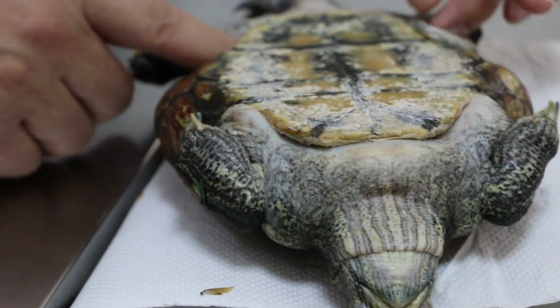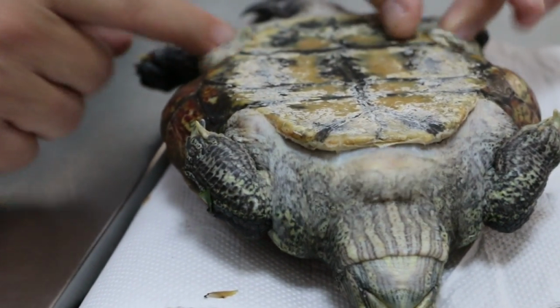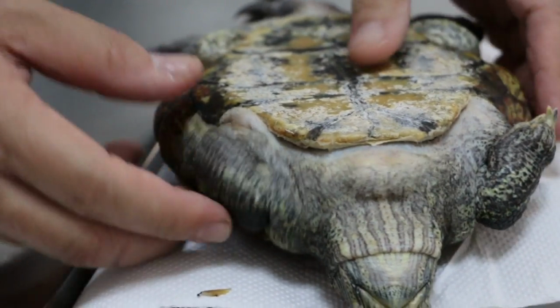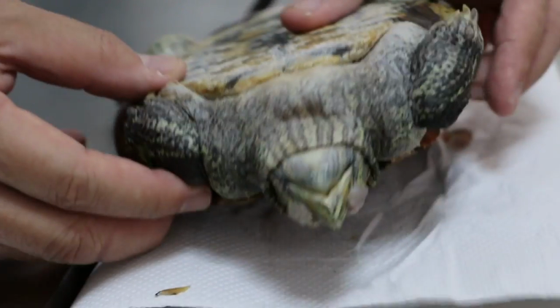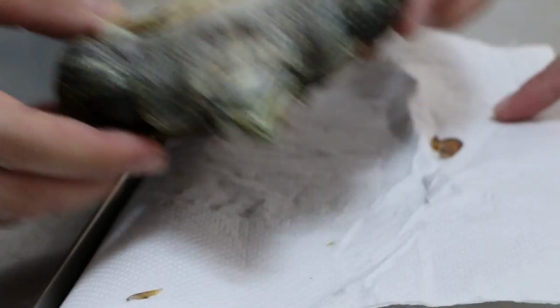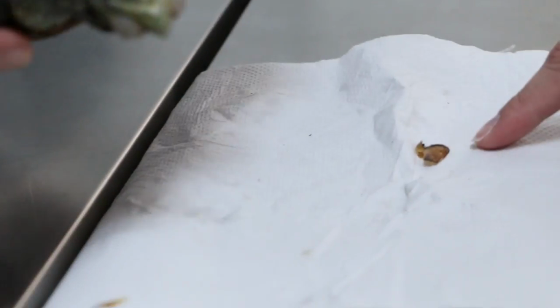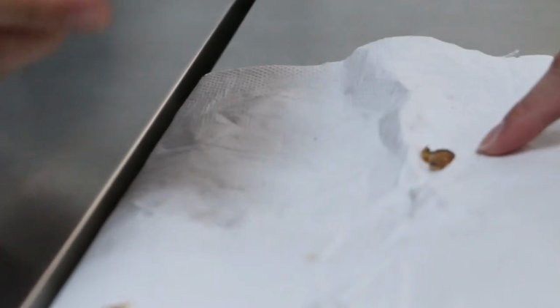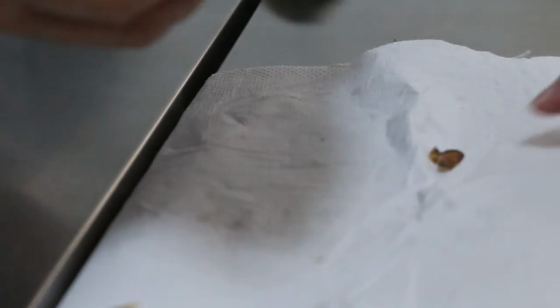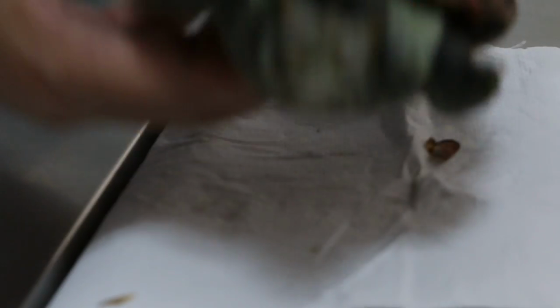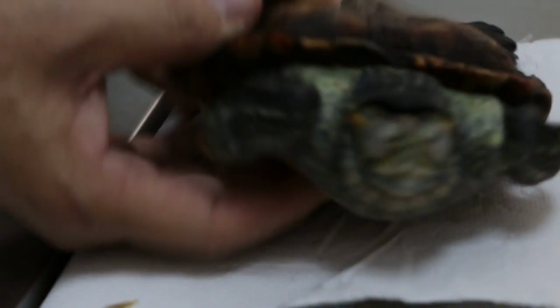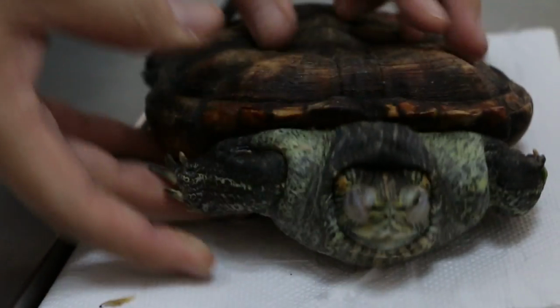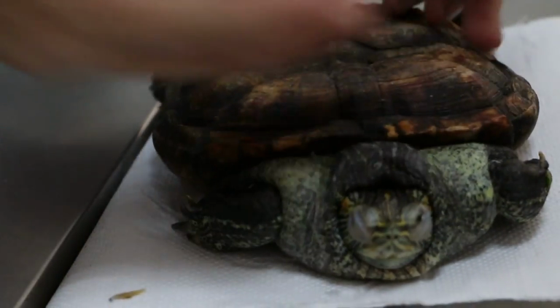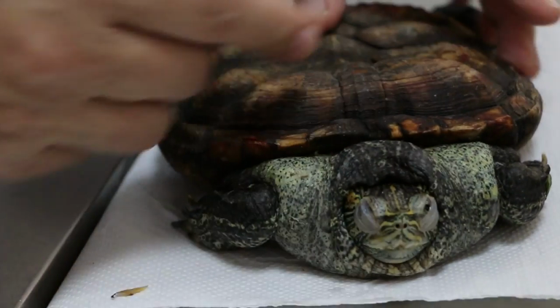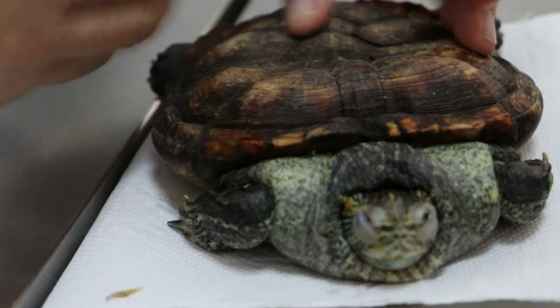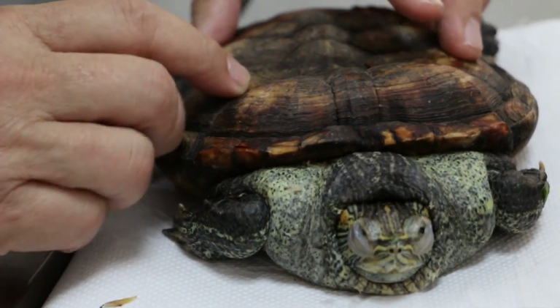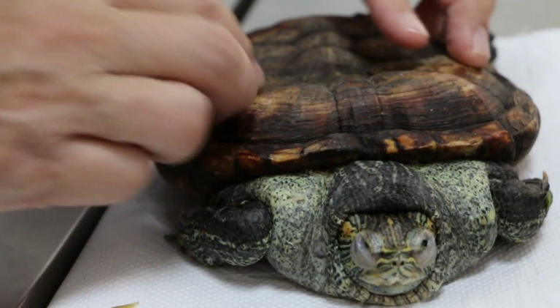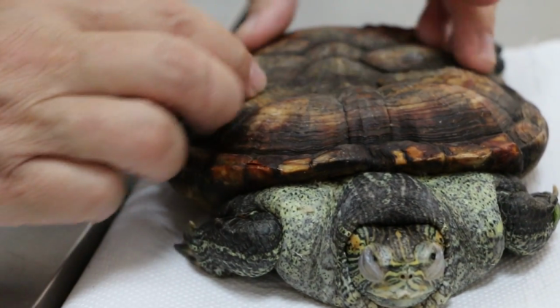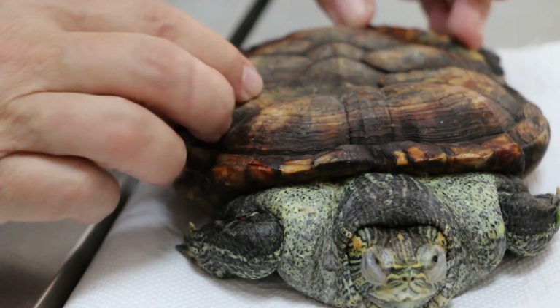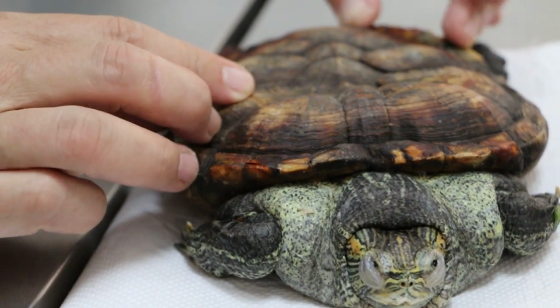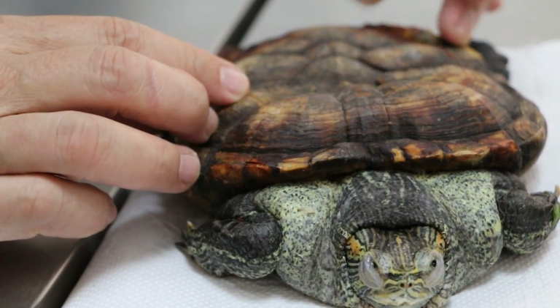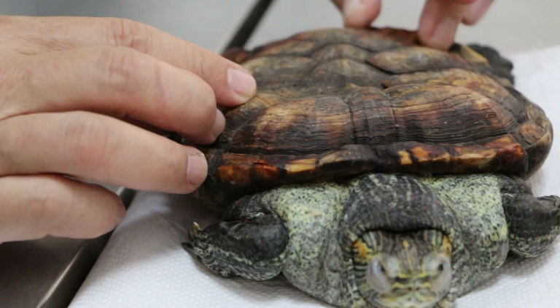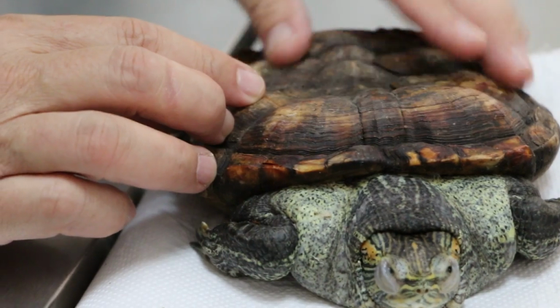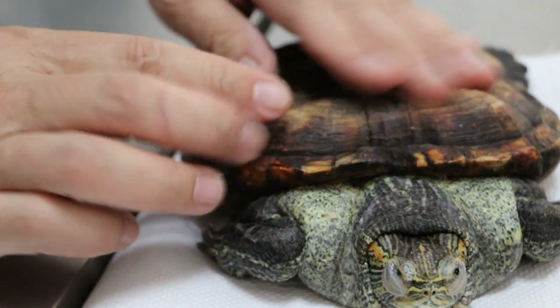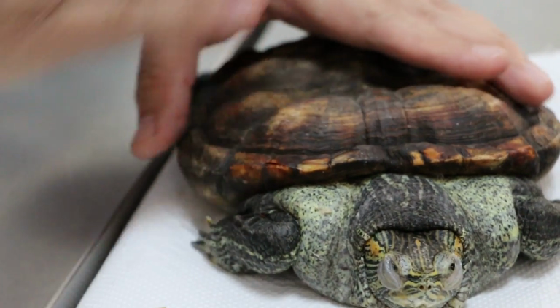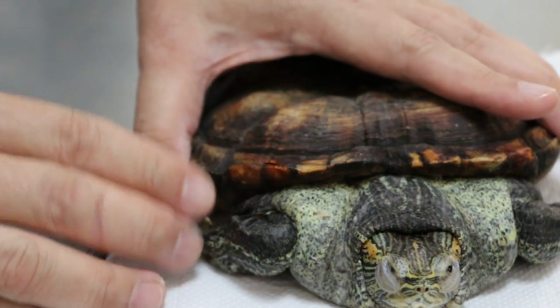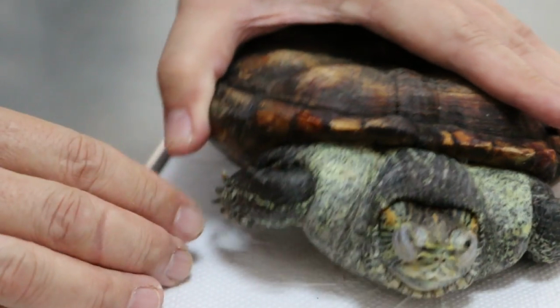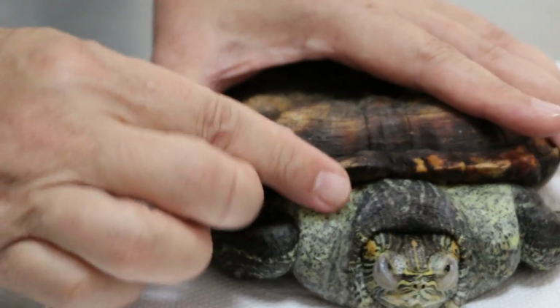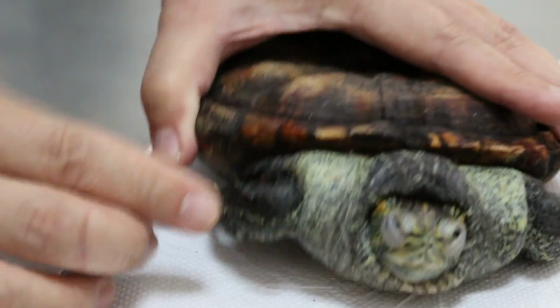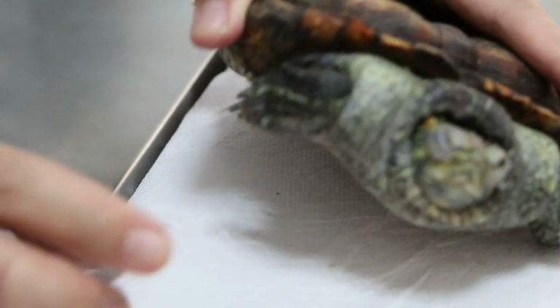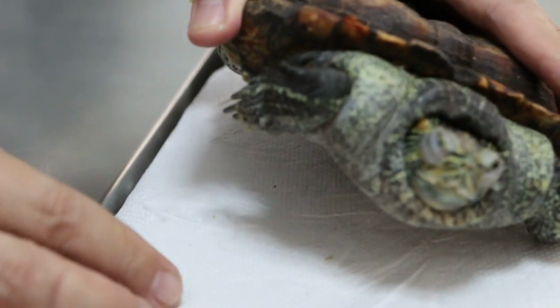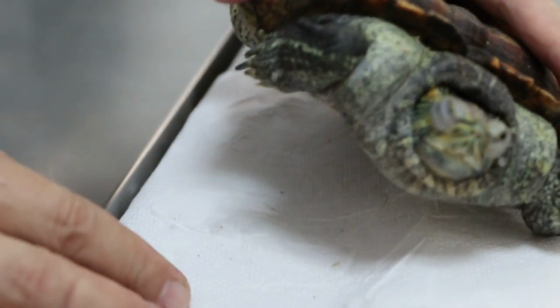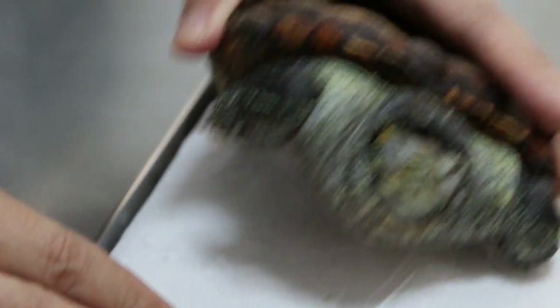What's the shifting of this? These are the shell scutes — they have new ones coming out, like molting. This one's okay.